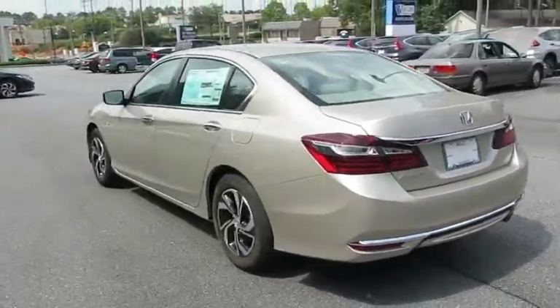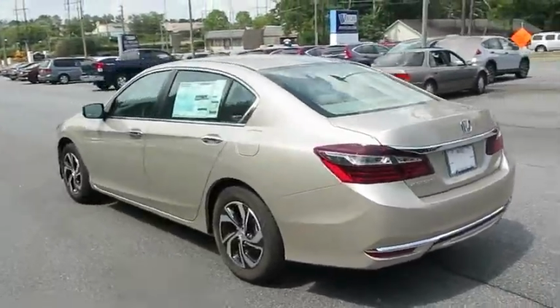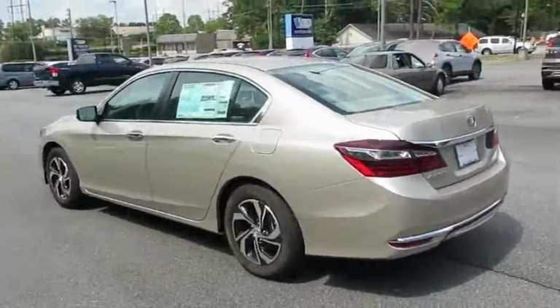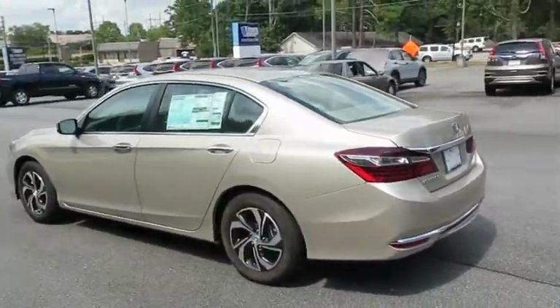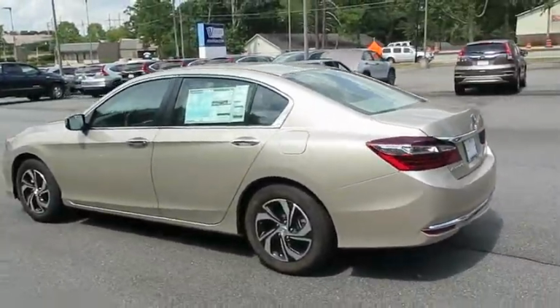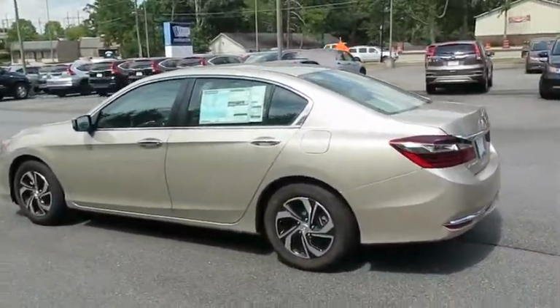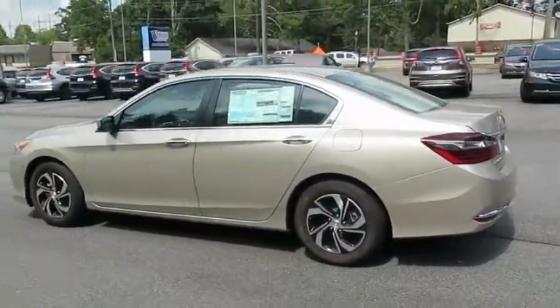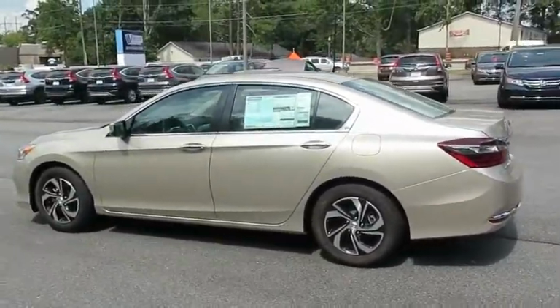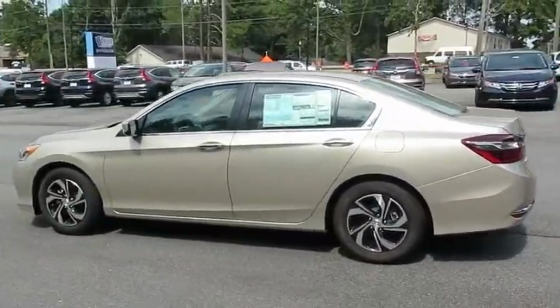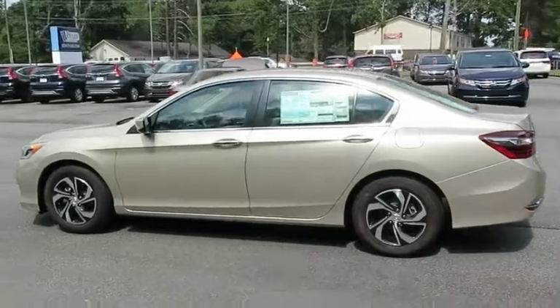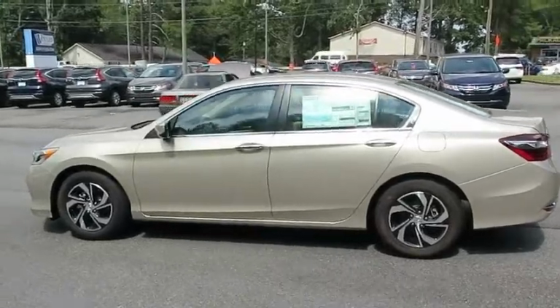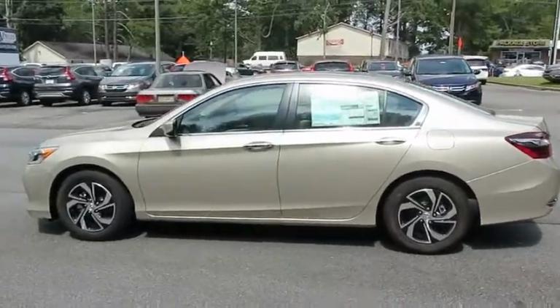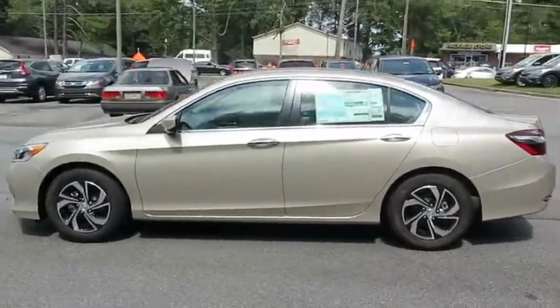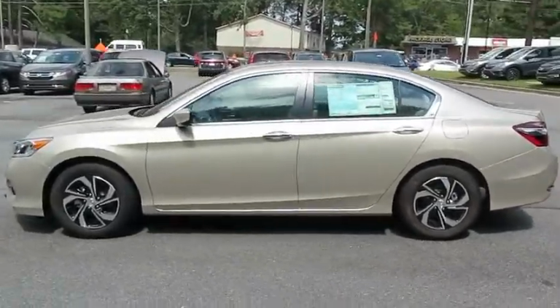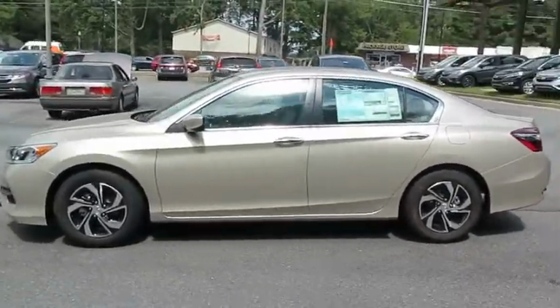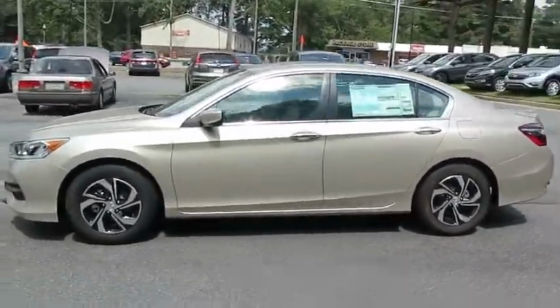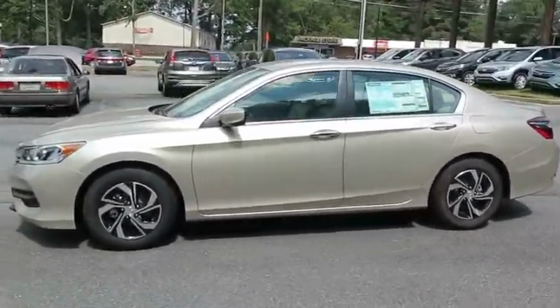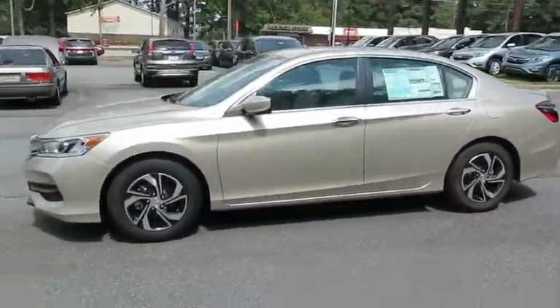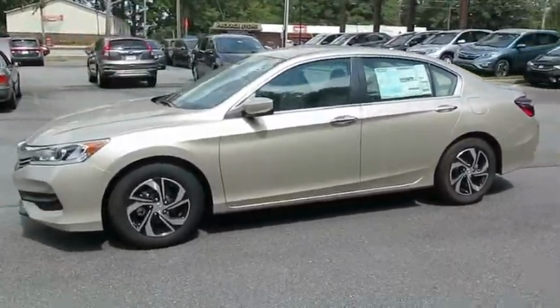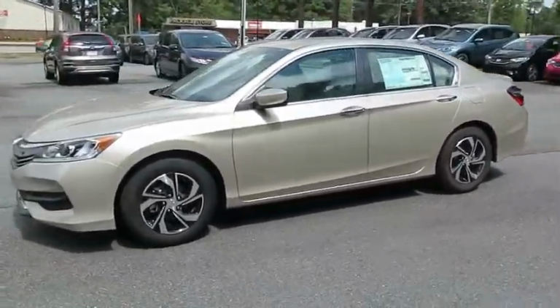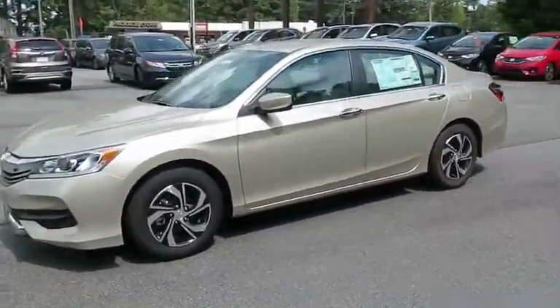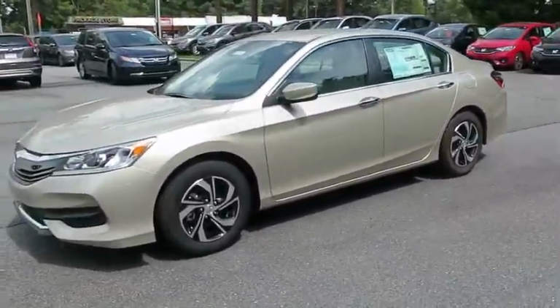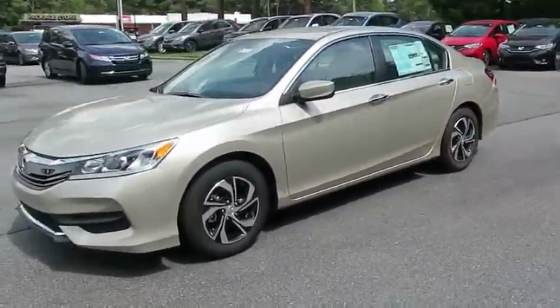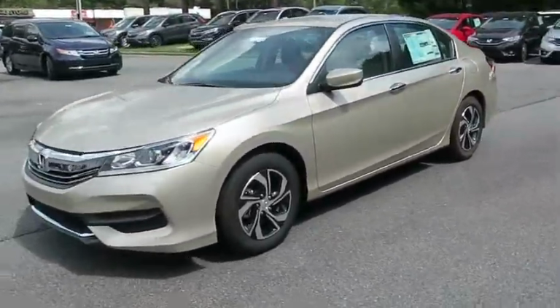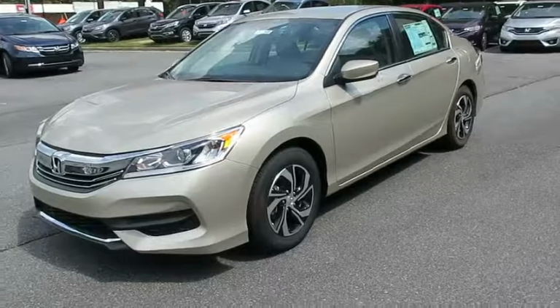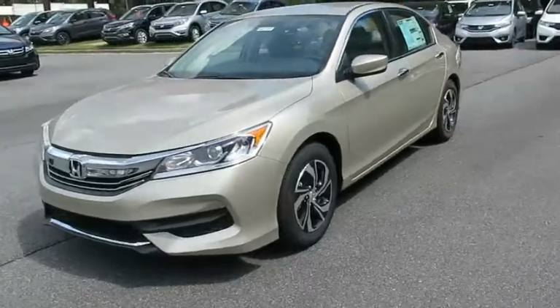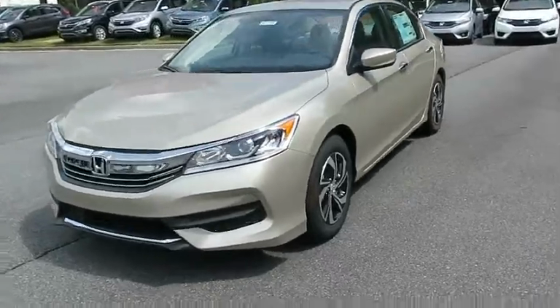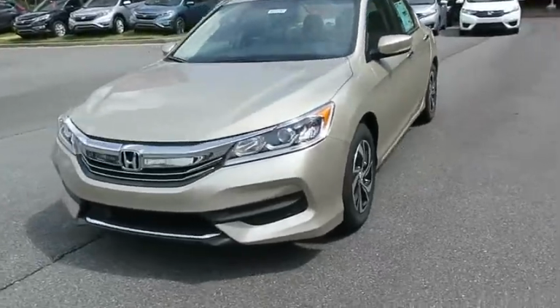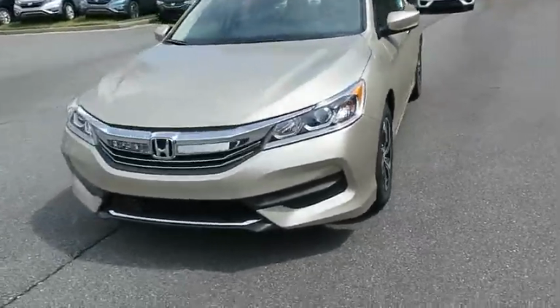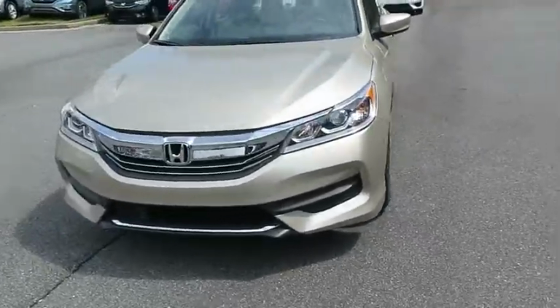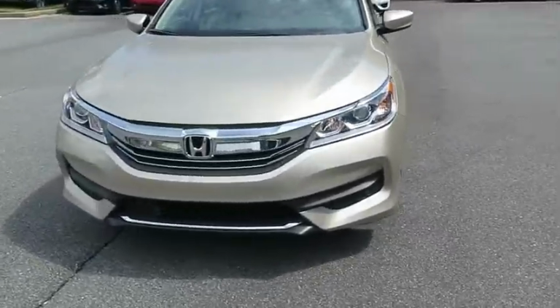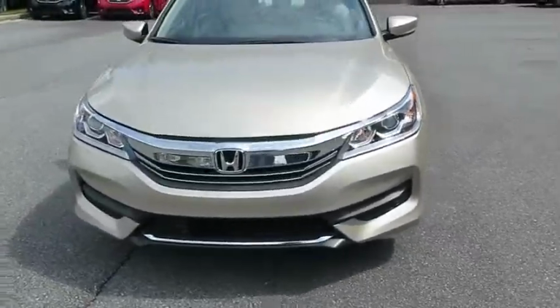Traction control, keyless entry, steering wheel audio controls, stability control, backup camera, anti-lock braking system, Bluetooth, power steering, adjustable steering wheel.